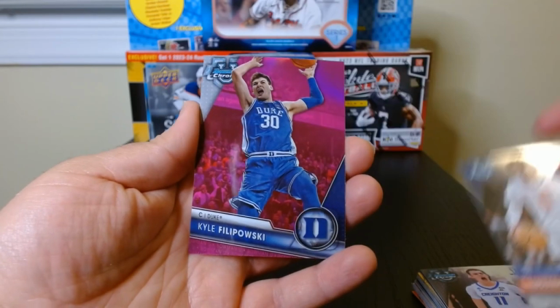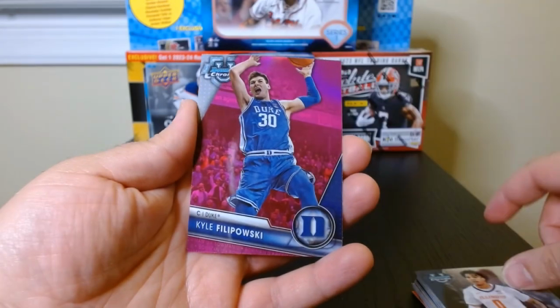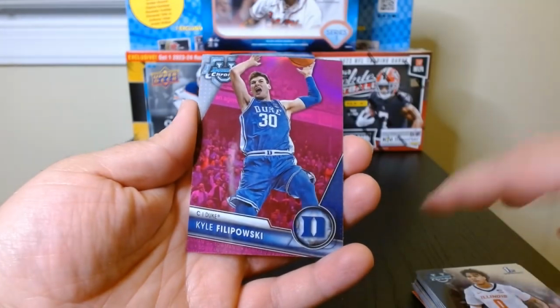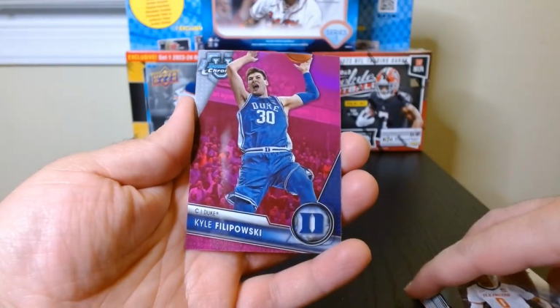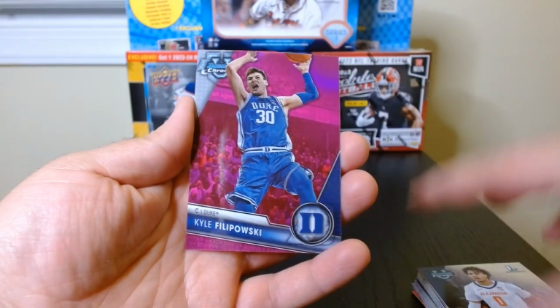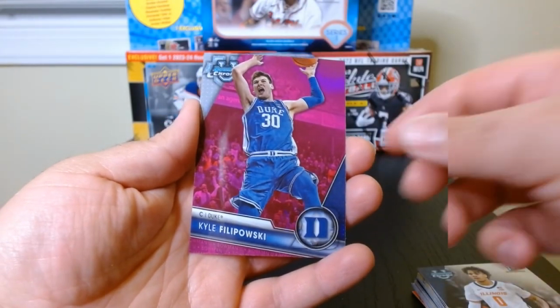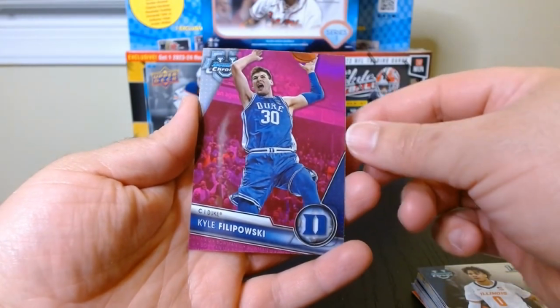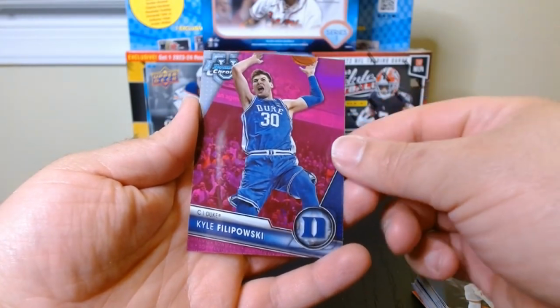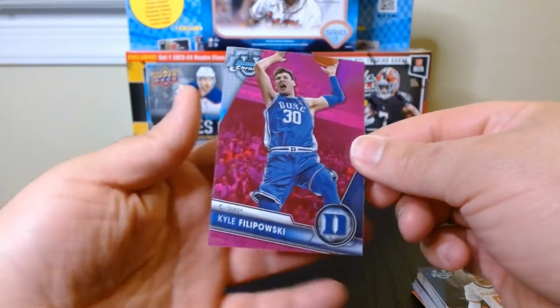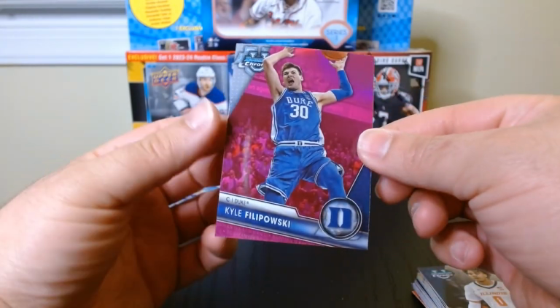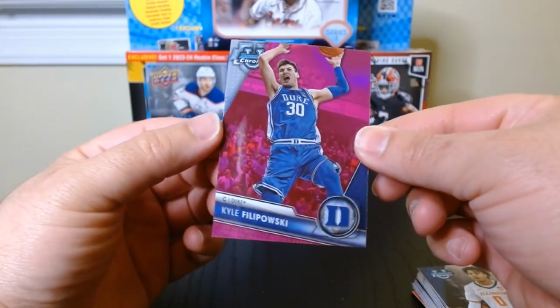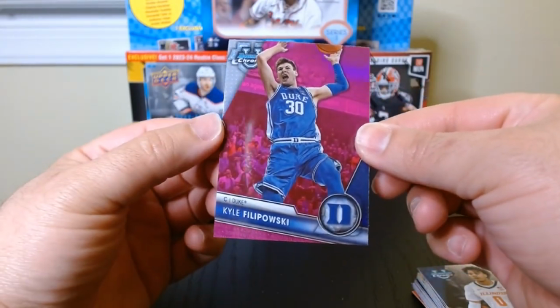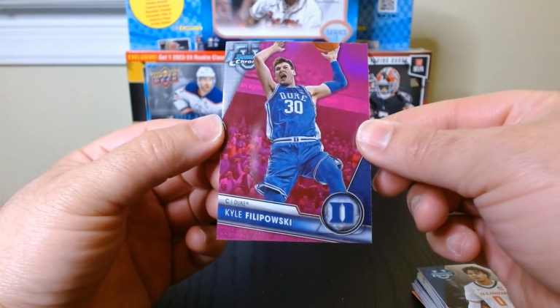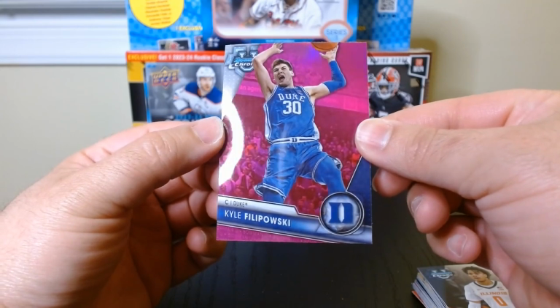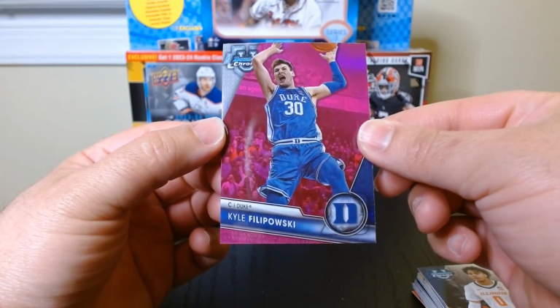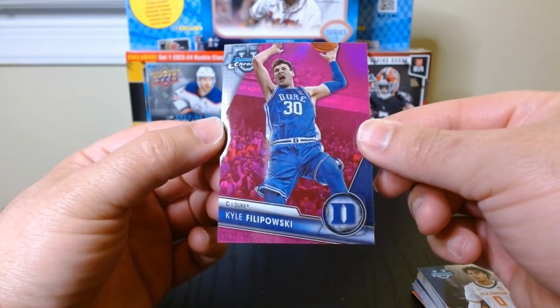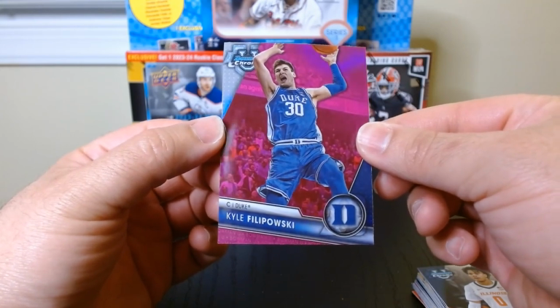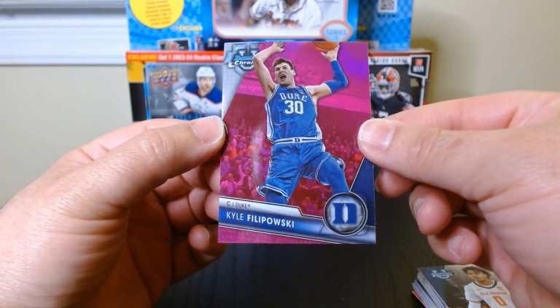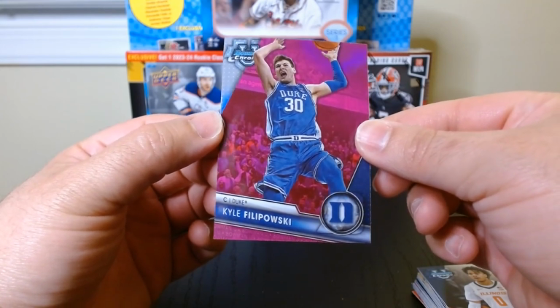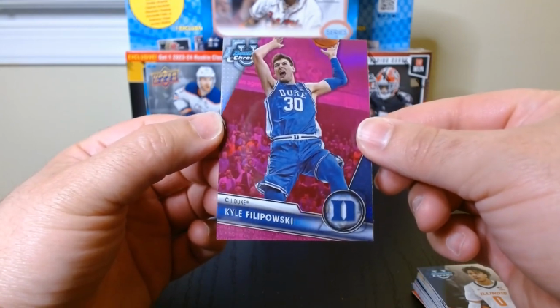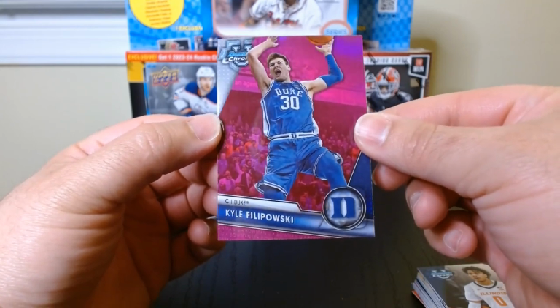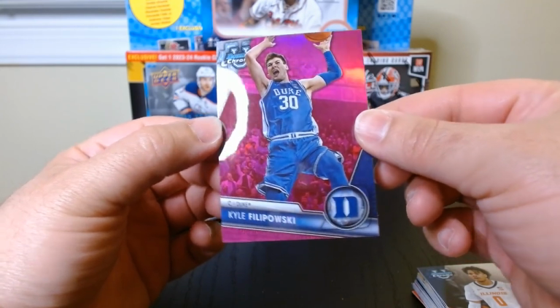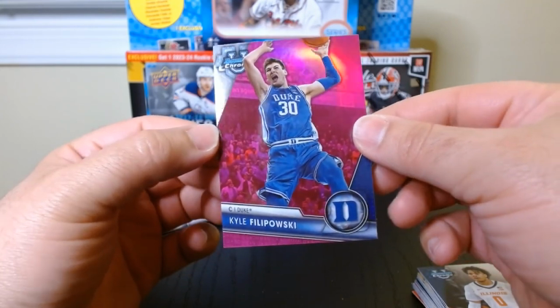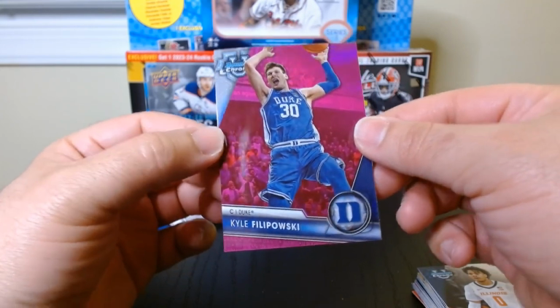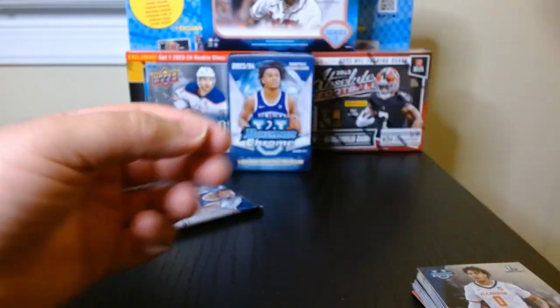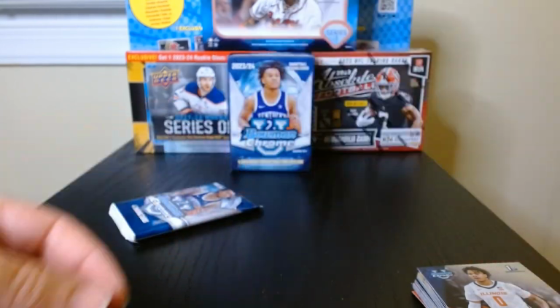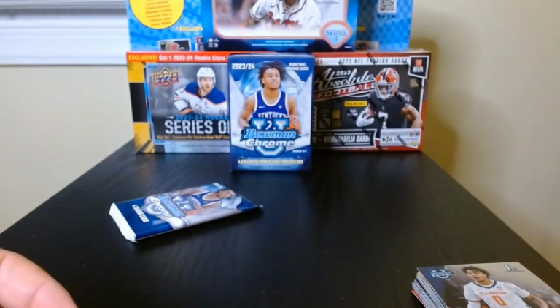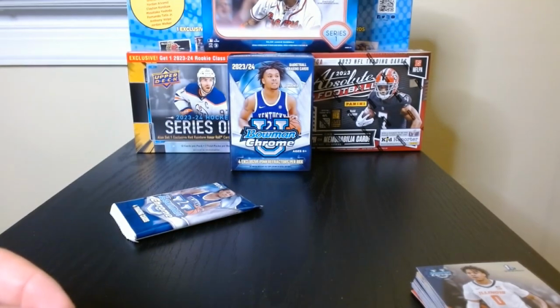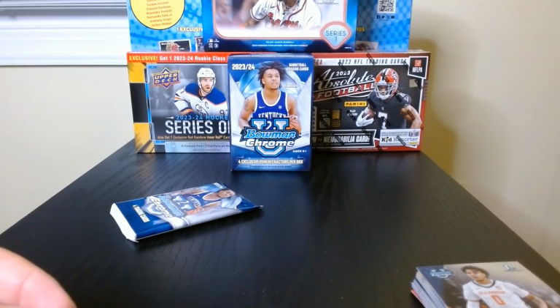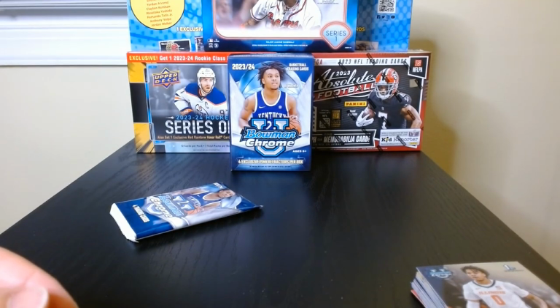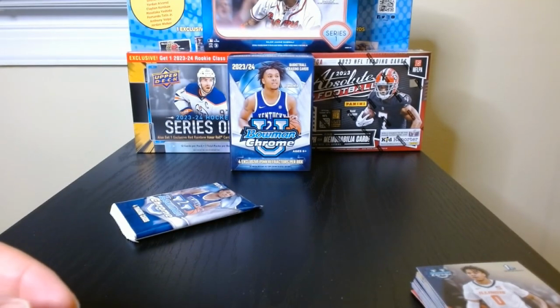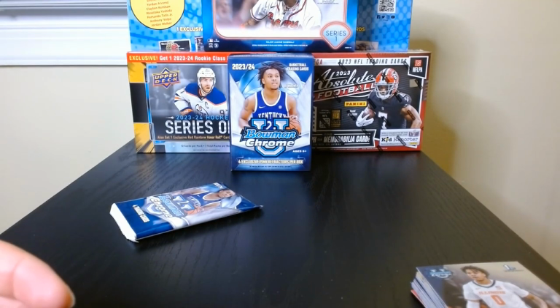And what's our pink? Filipowski — Kyle Filipowski. Is this the one that got hurt the other day when people stormed the court? I know it was a Filipowski, I think.